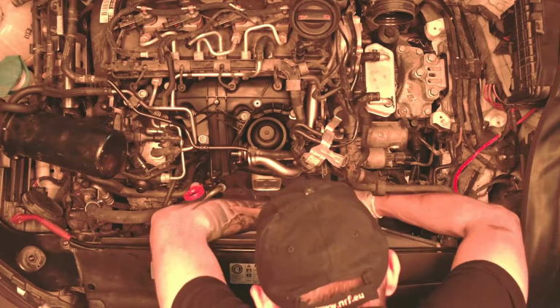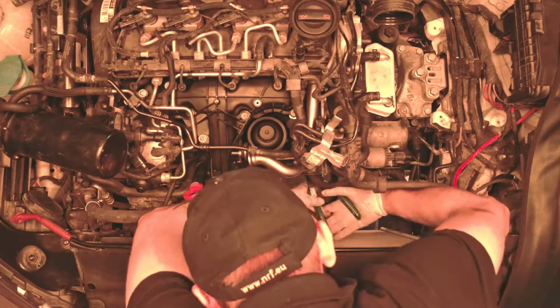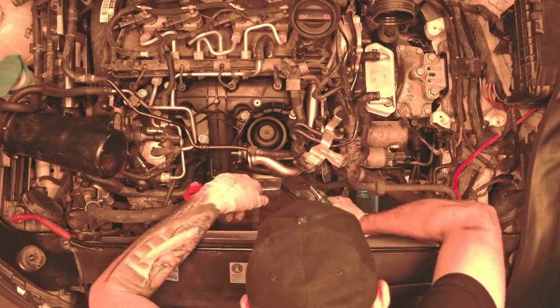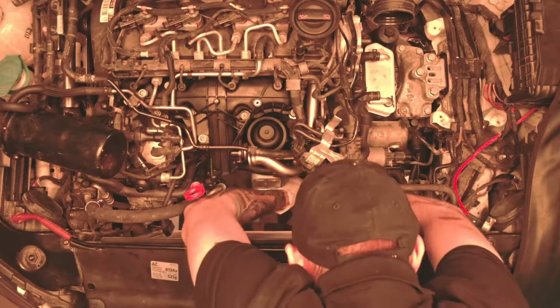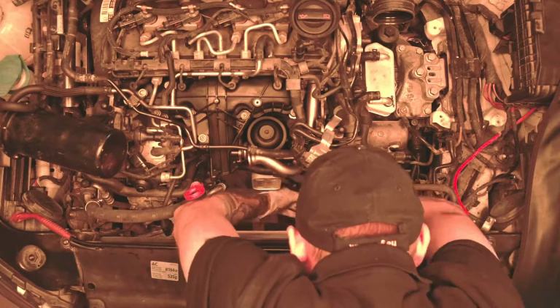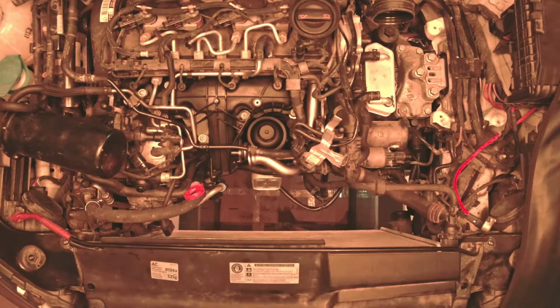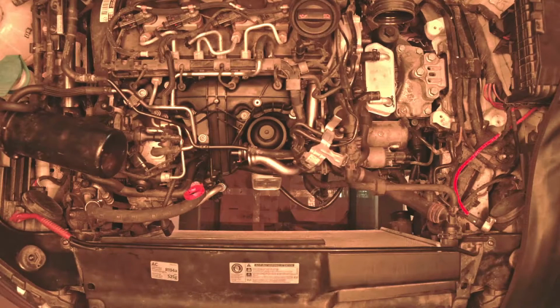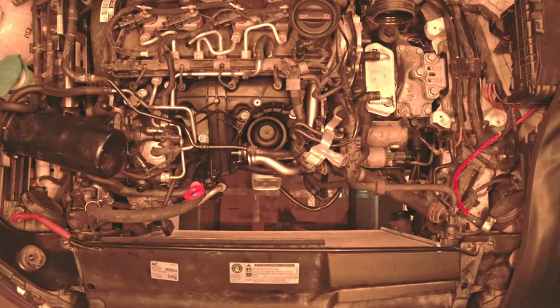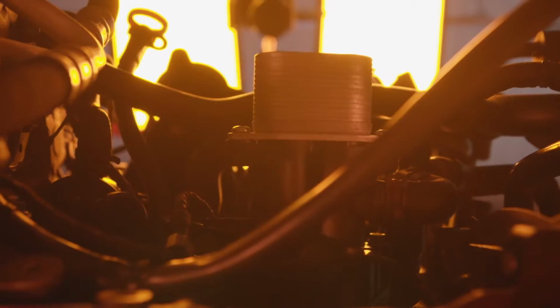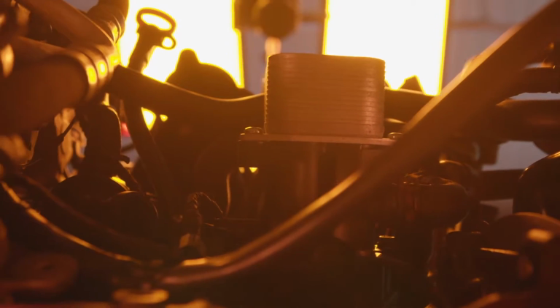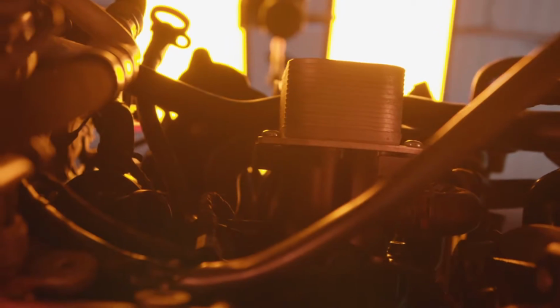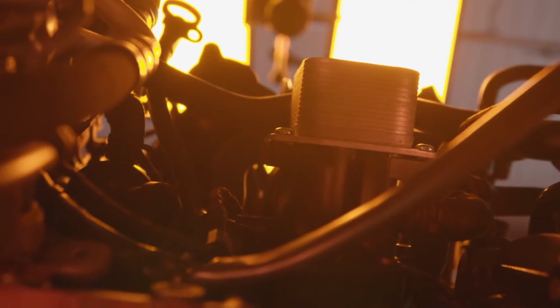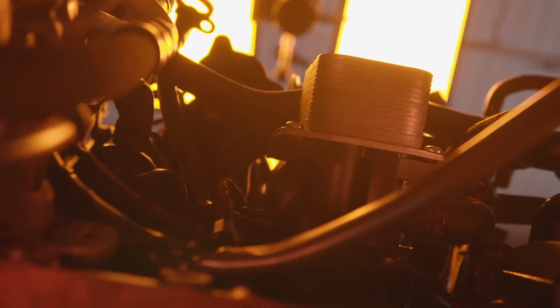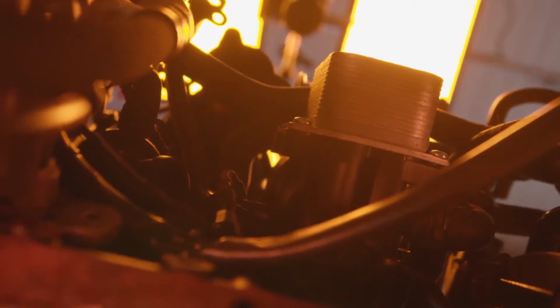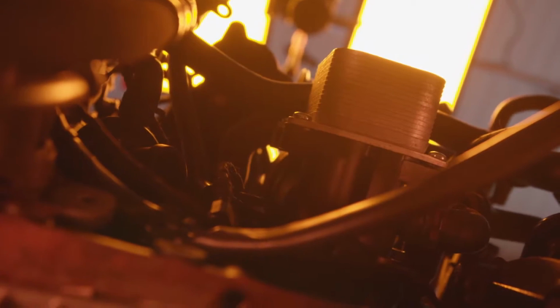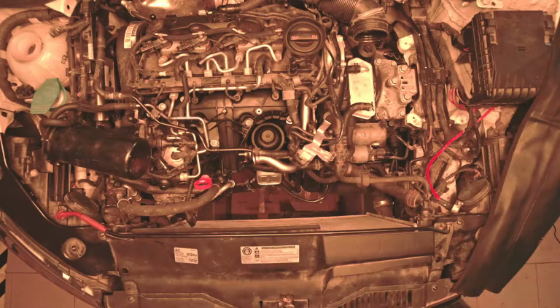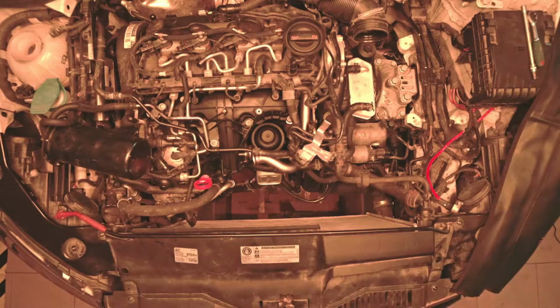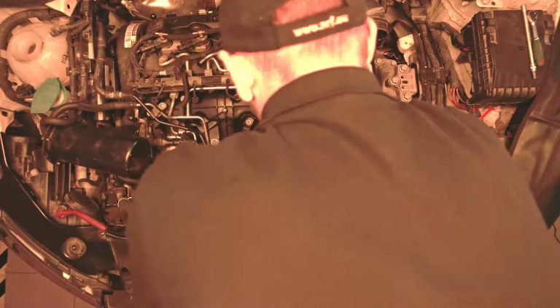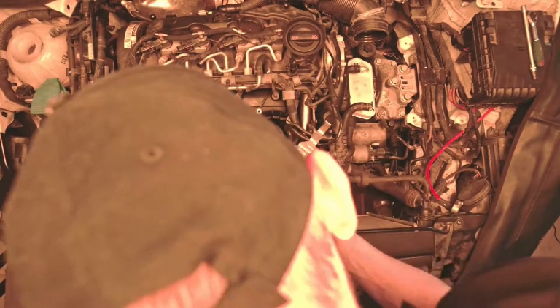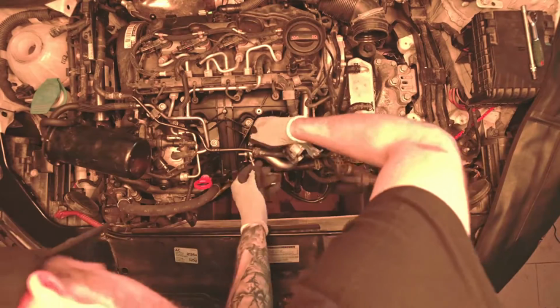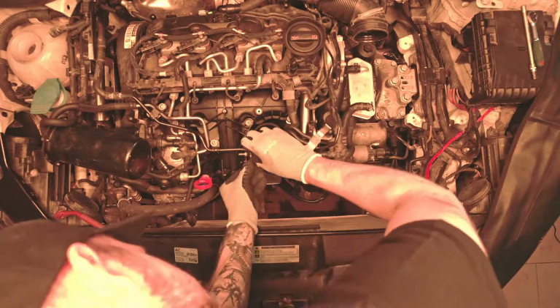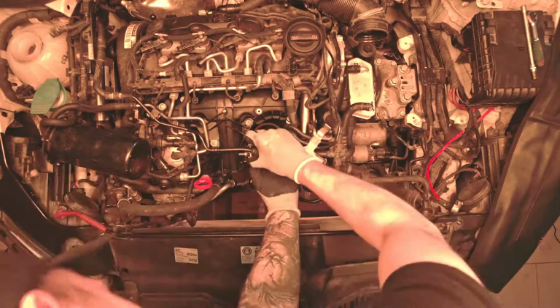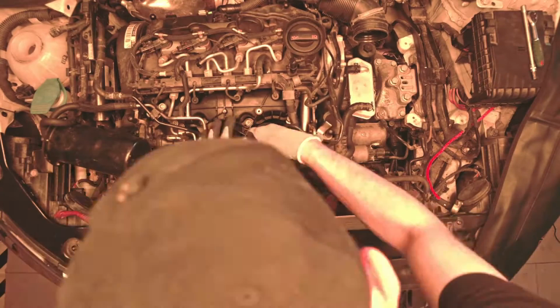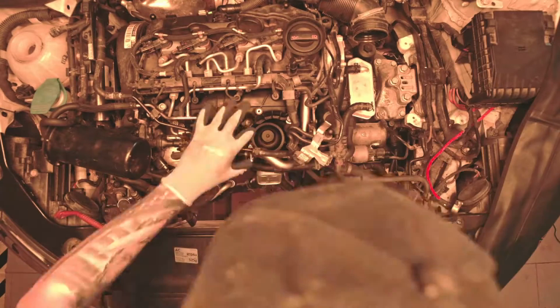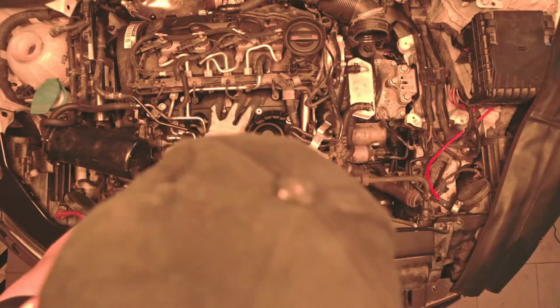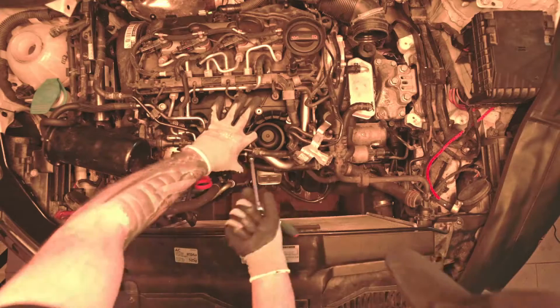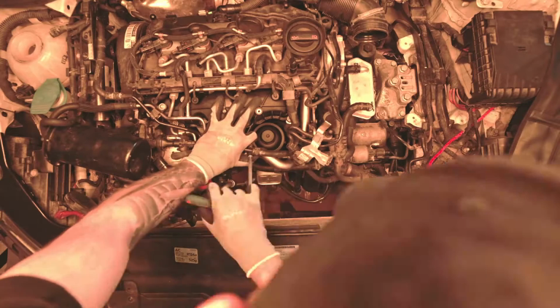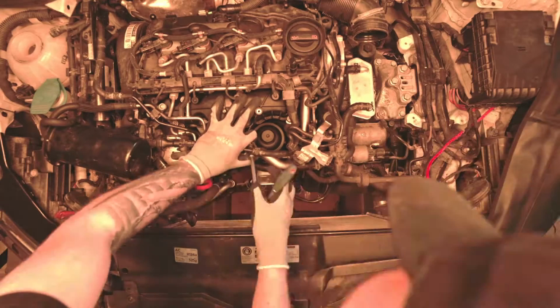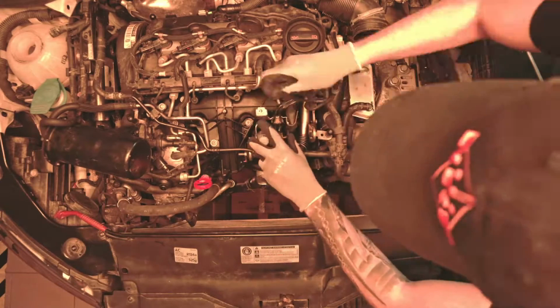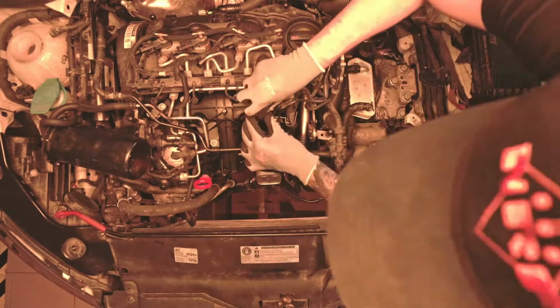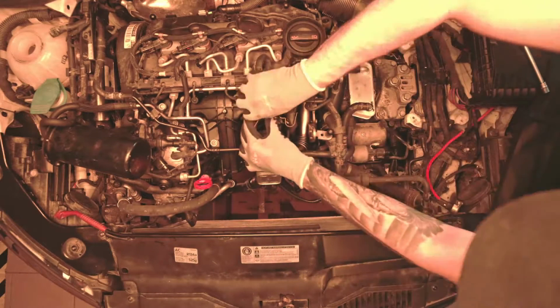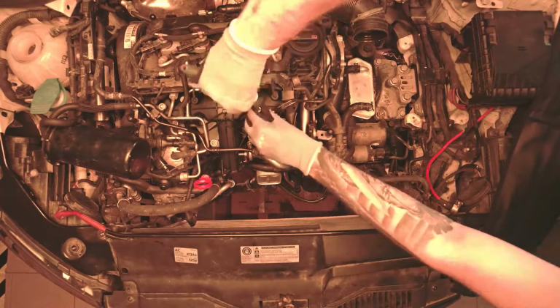Plug the coolant hoses and put the clamps in the correct place. Tighten the vent hose on the cylinder head cover. Place and screw the vacuum valve.